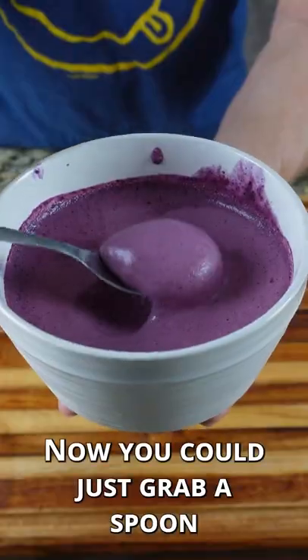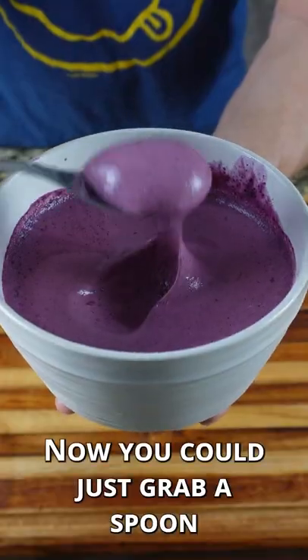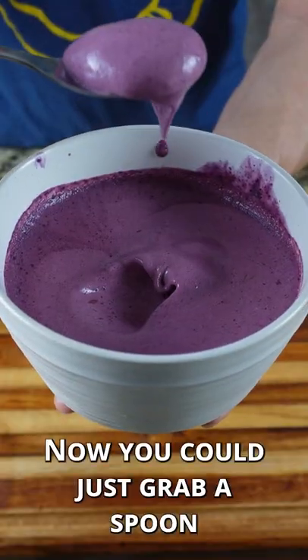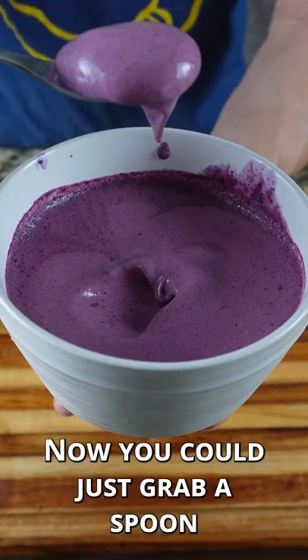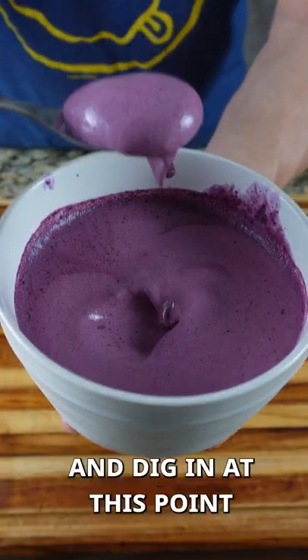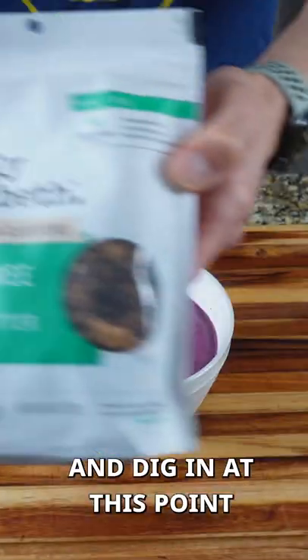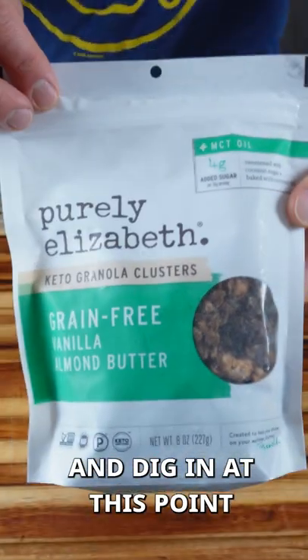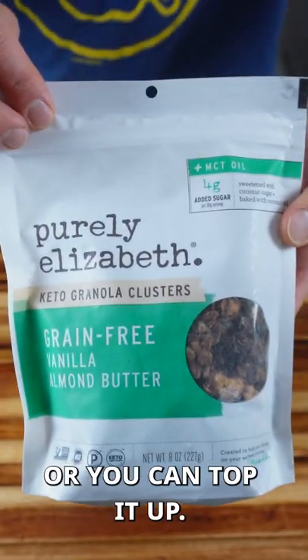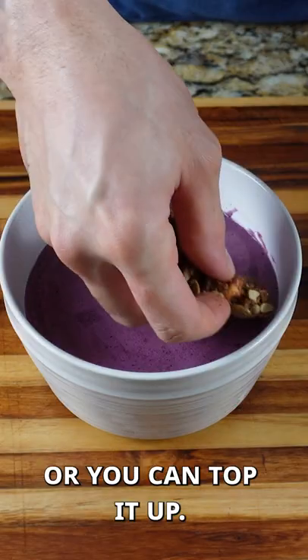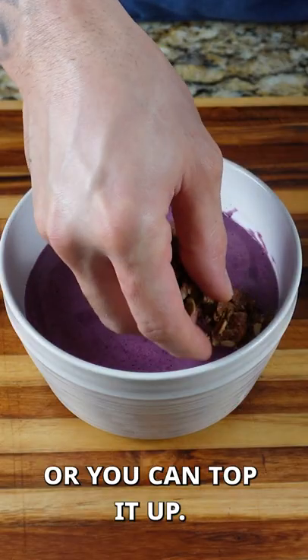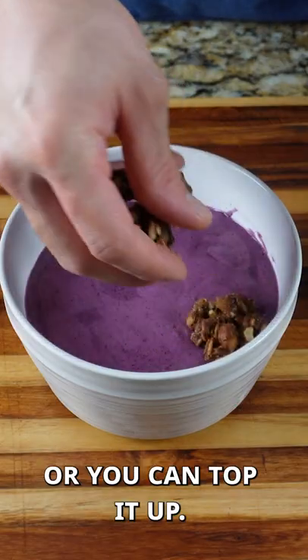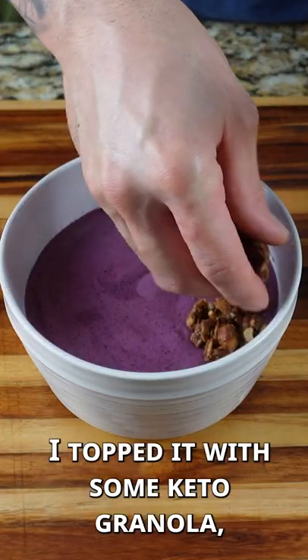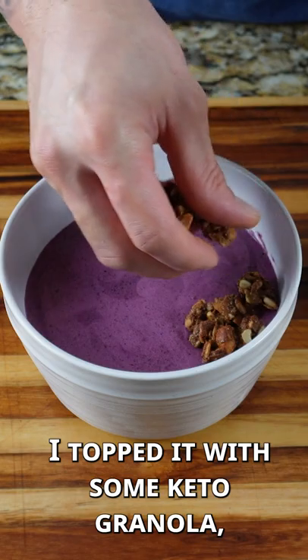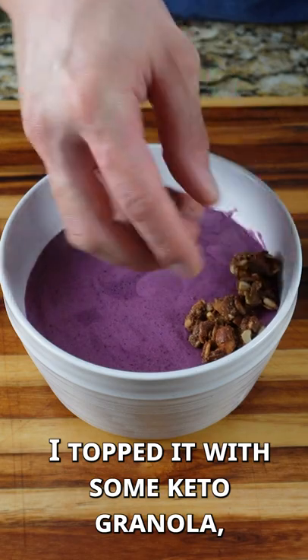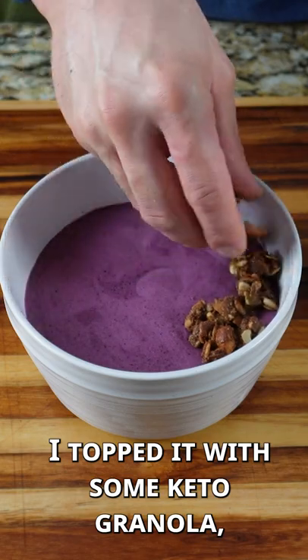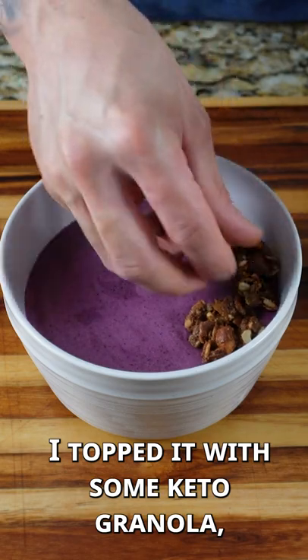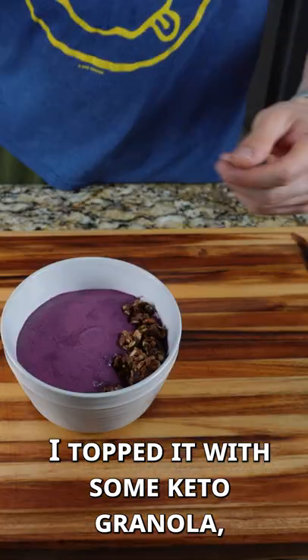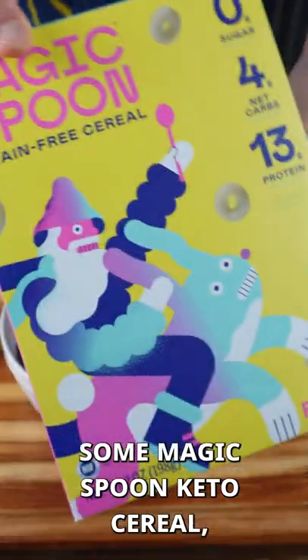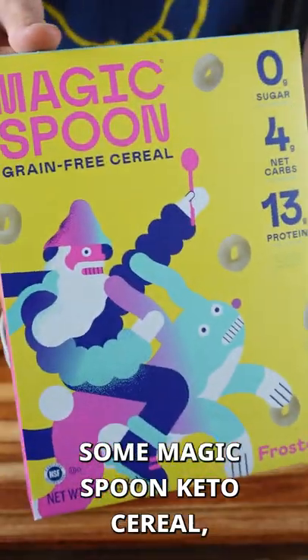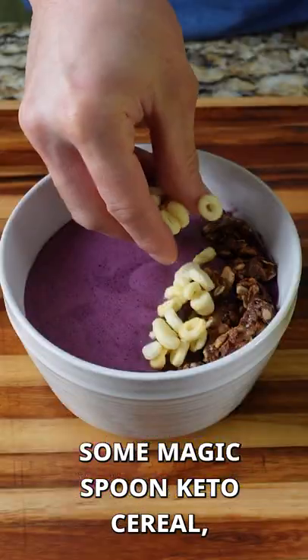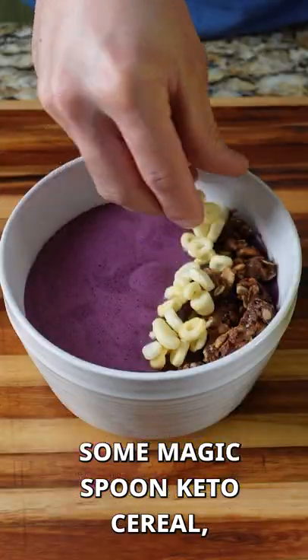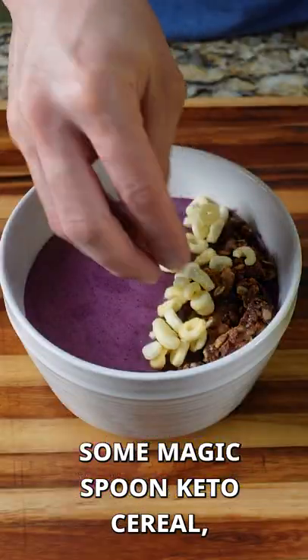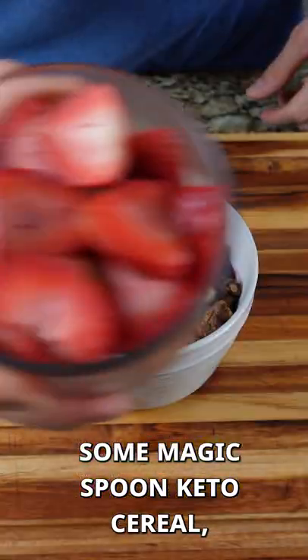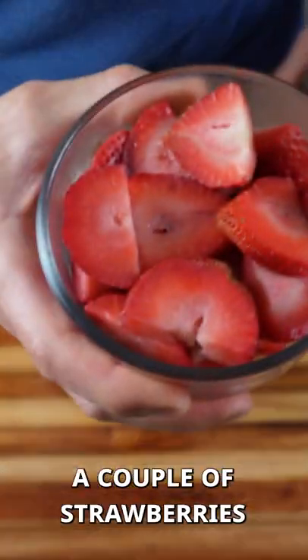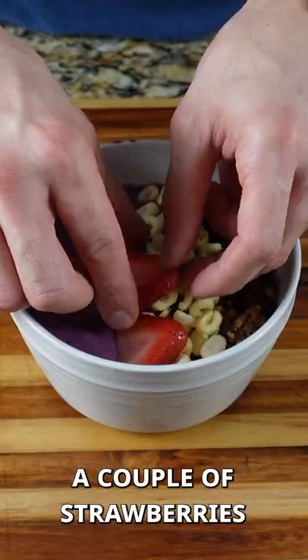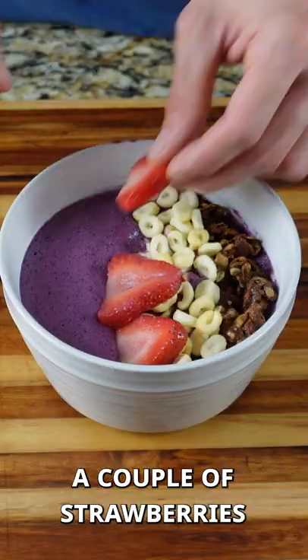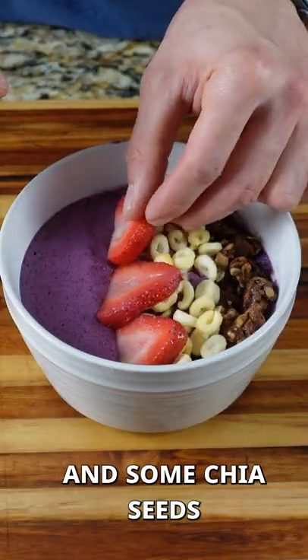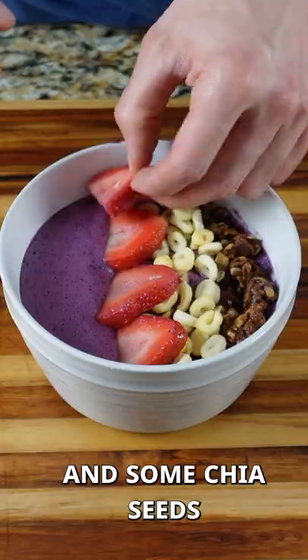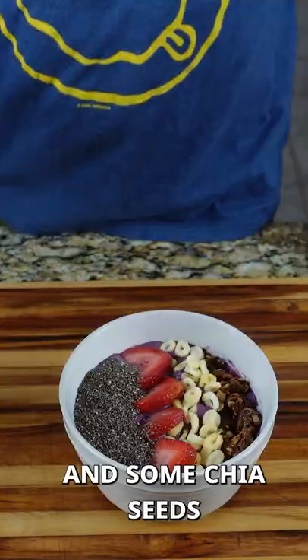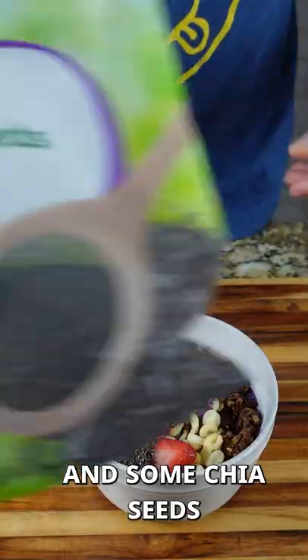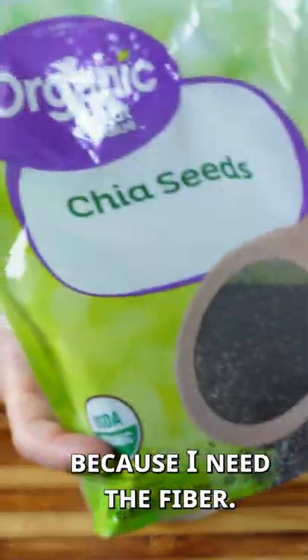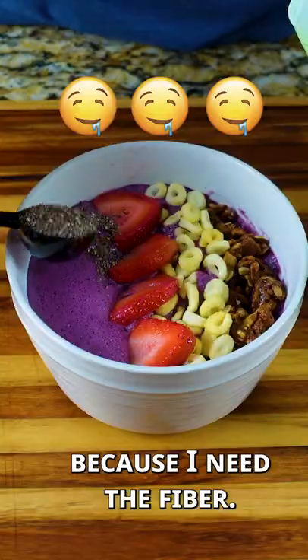Now you could just grab a spoon and dig in at this point, or you can top it up. I topped it with some keto granola, some Magic Spoon keto cereal, a couple of strawberries, and some chia seeds, because I need the fiber.